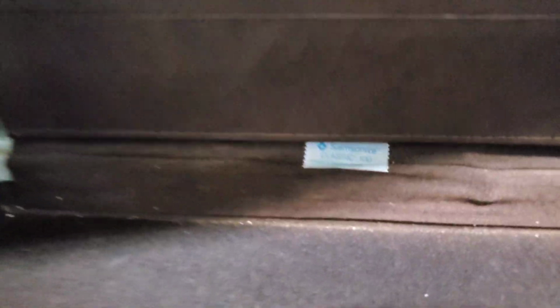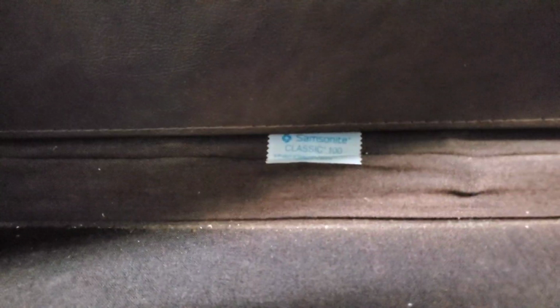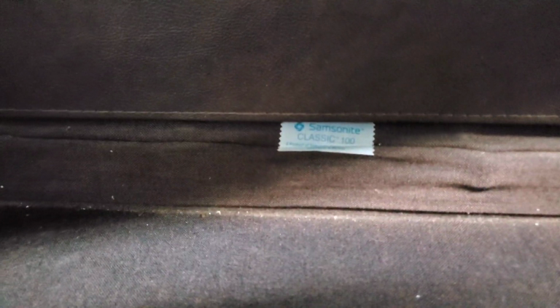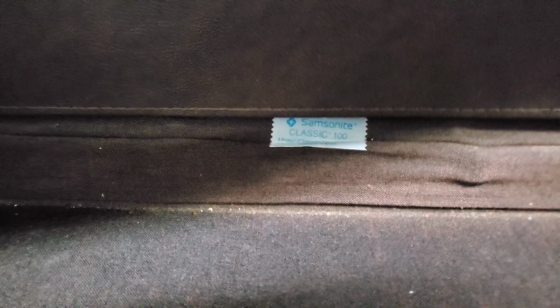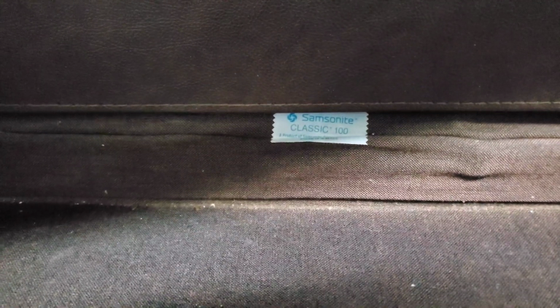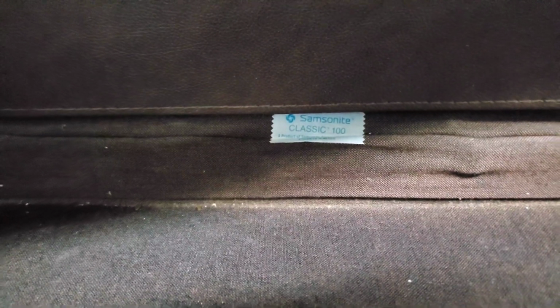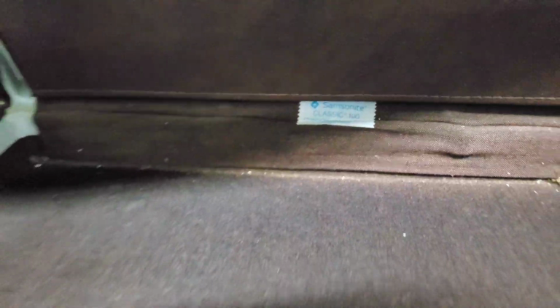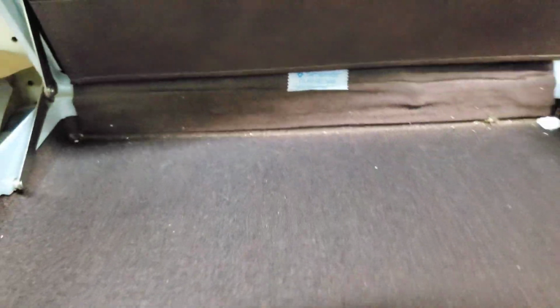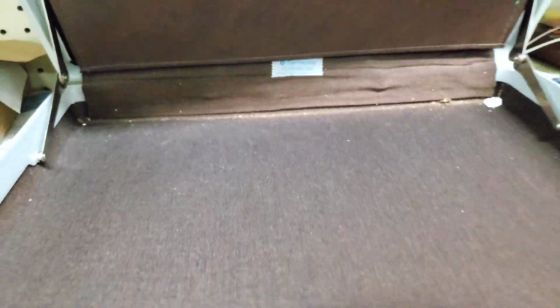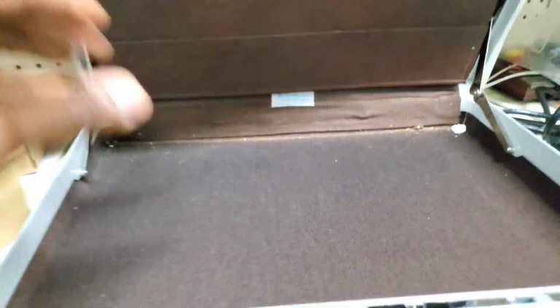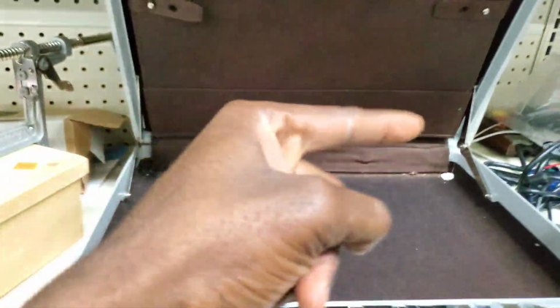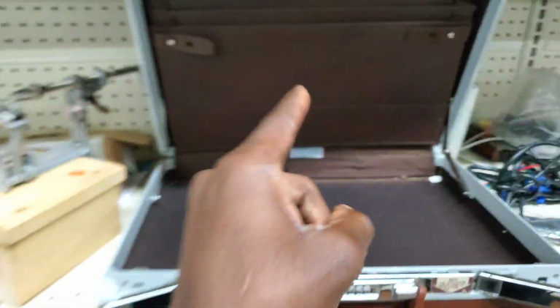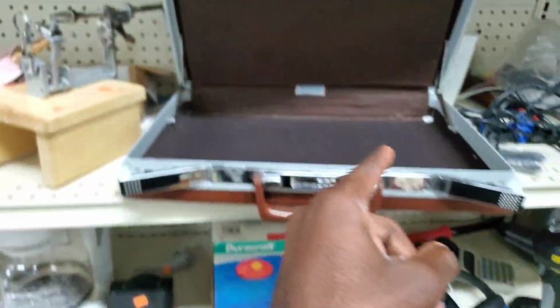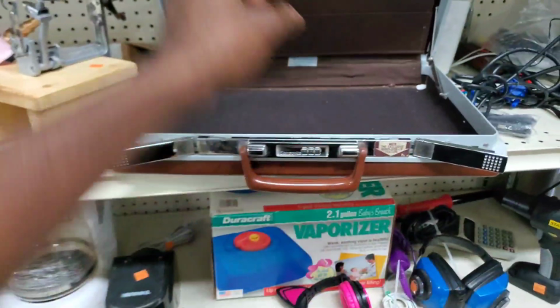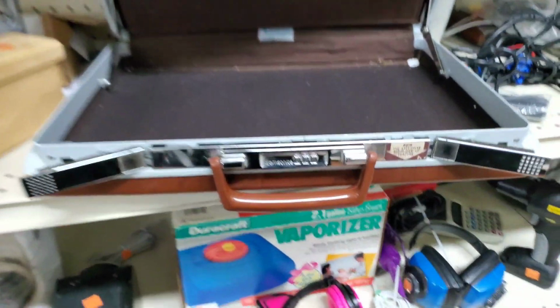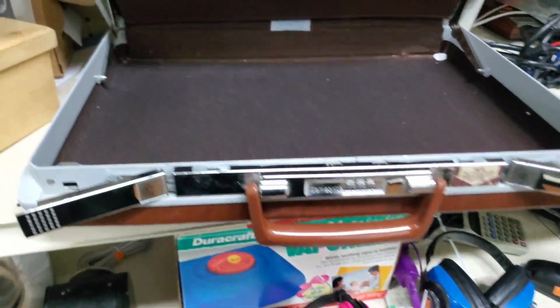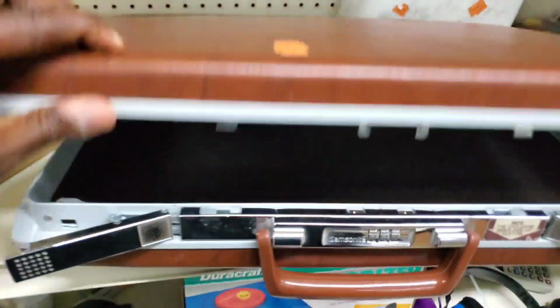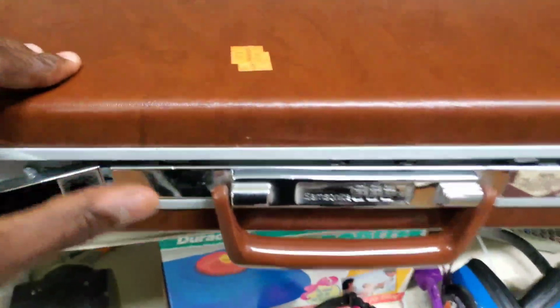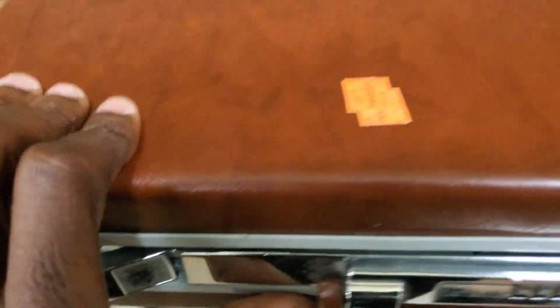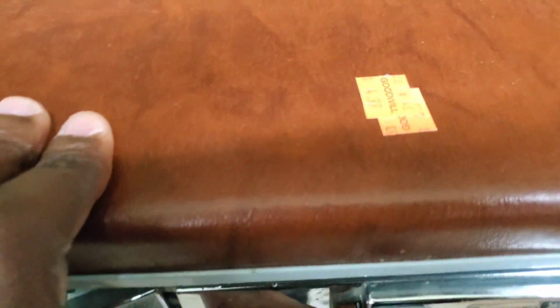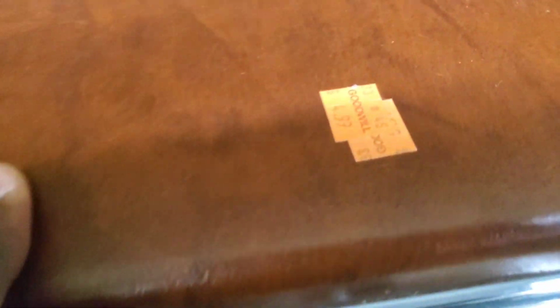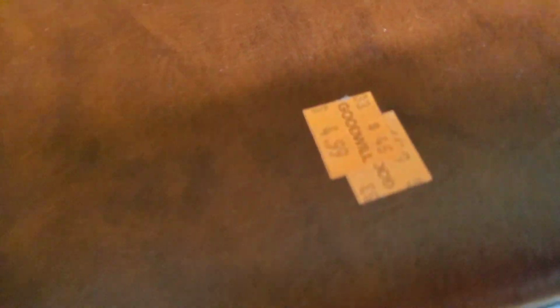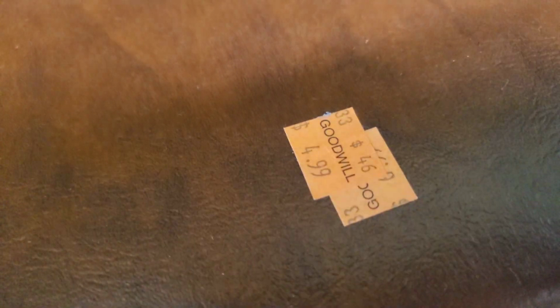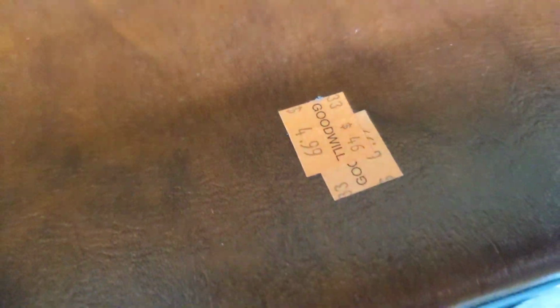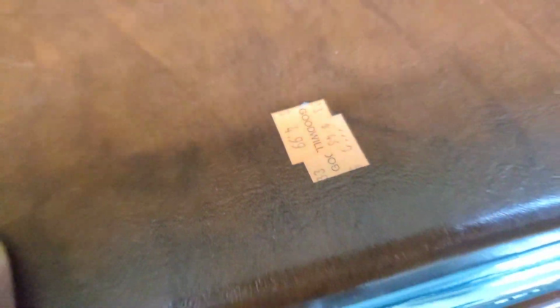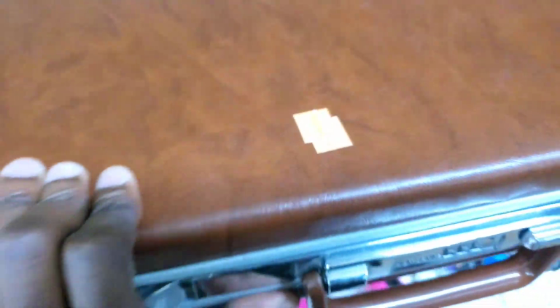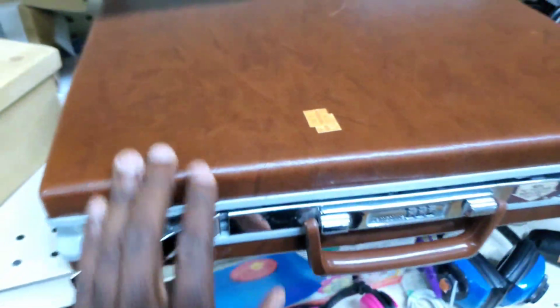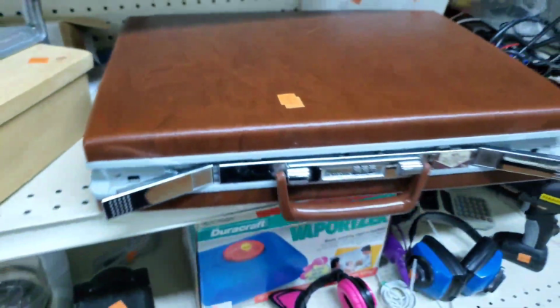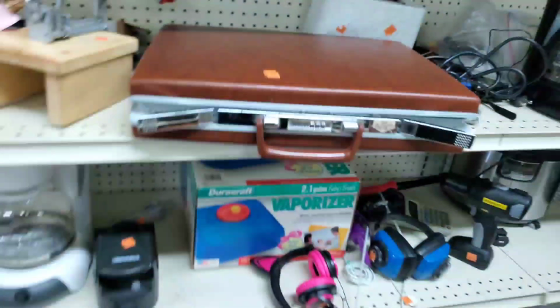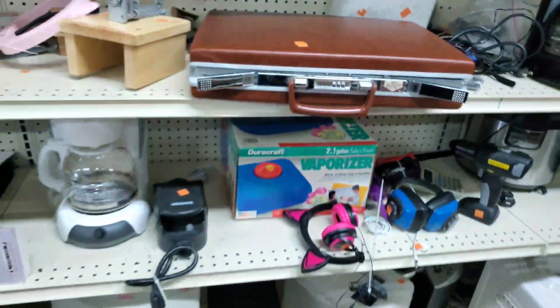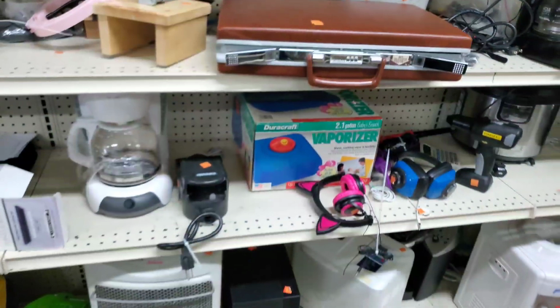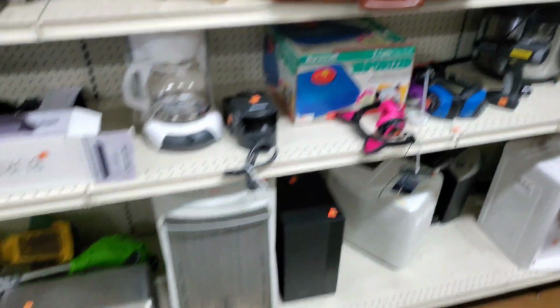Another thing I always like to tell people: when you find an item like this, open it — you never know, you might find something inside. This one has a tag — Samsonite Classic 100 — that actually might be a really good one. They only want $5.99 for it. We'll have to check that out.